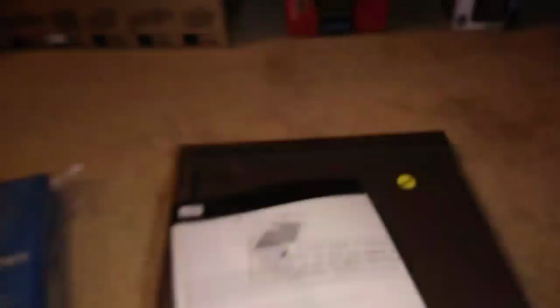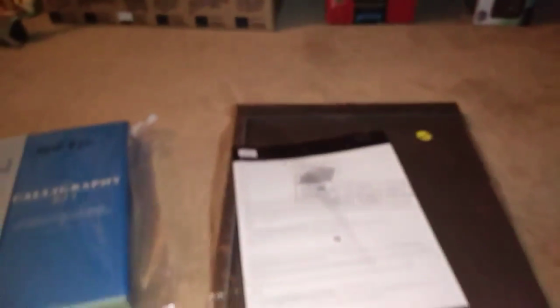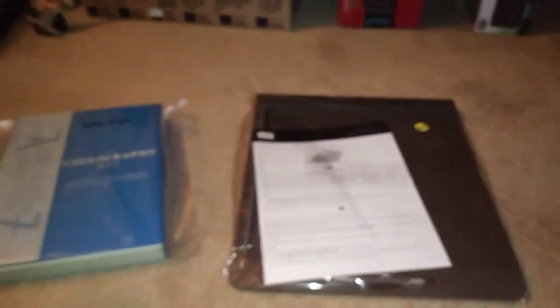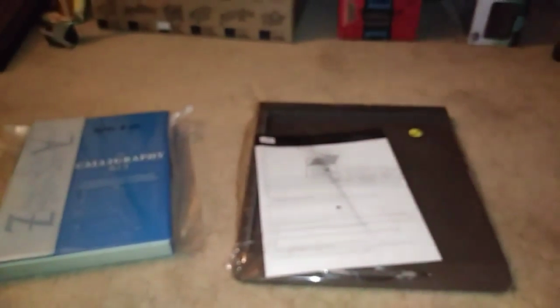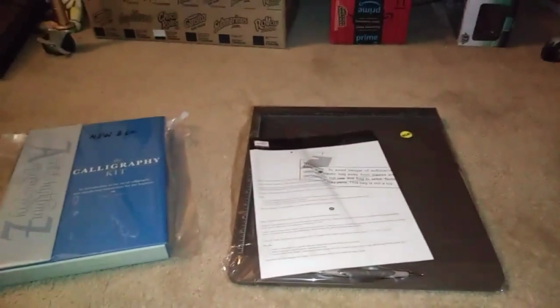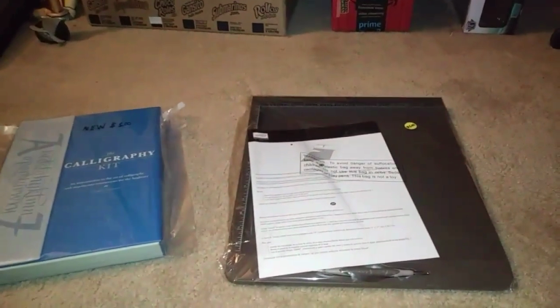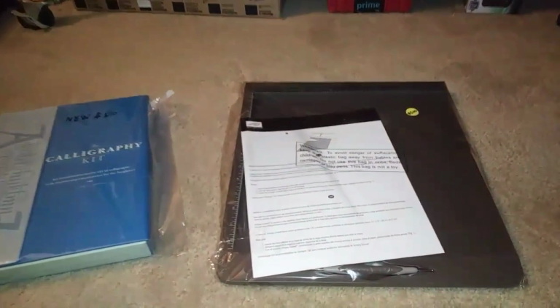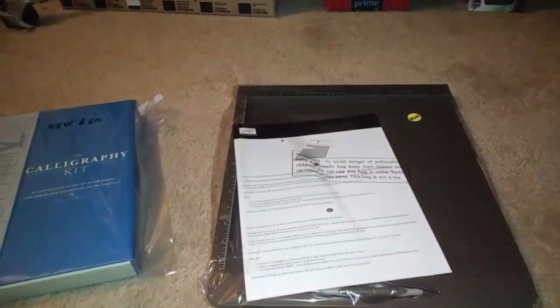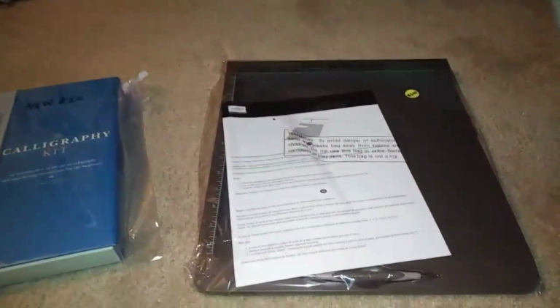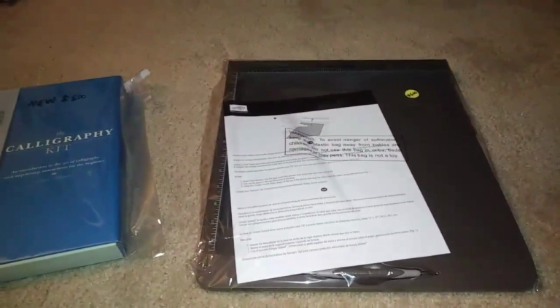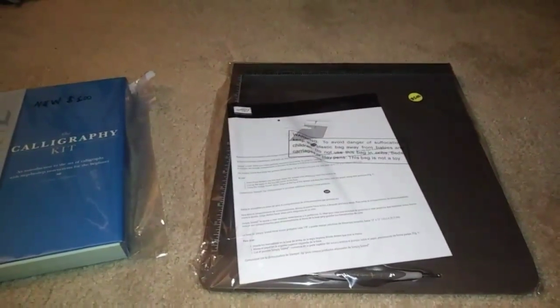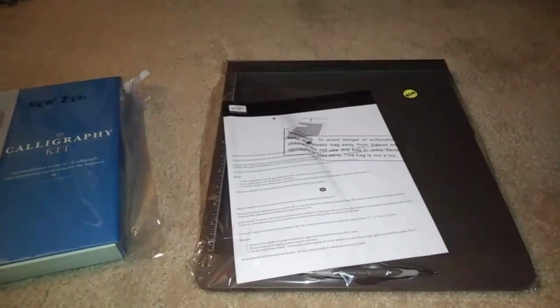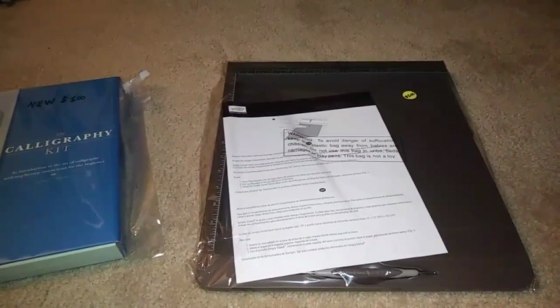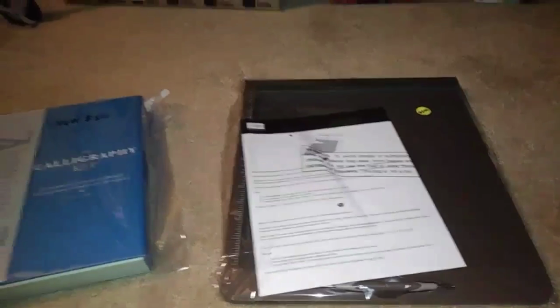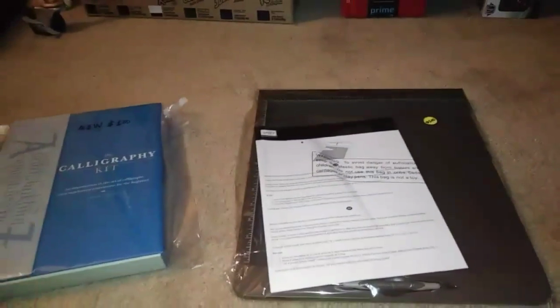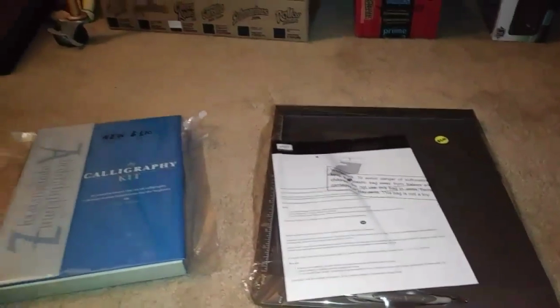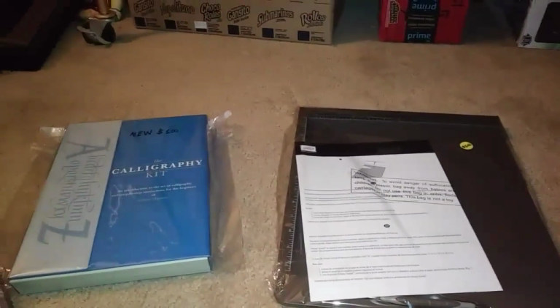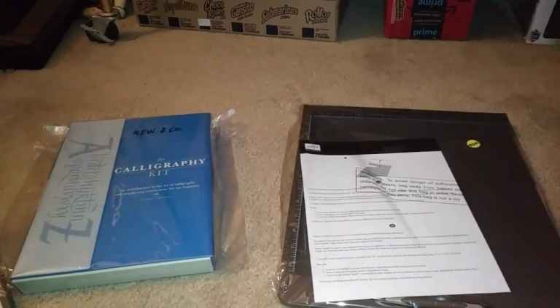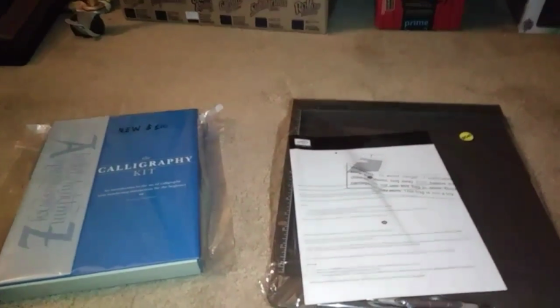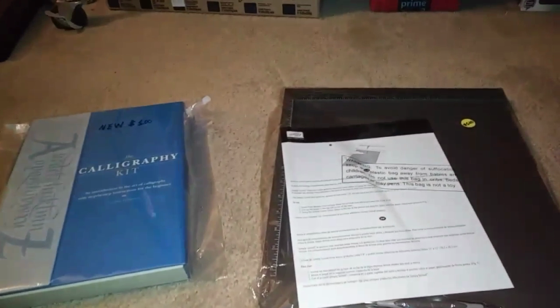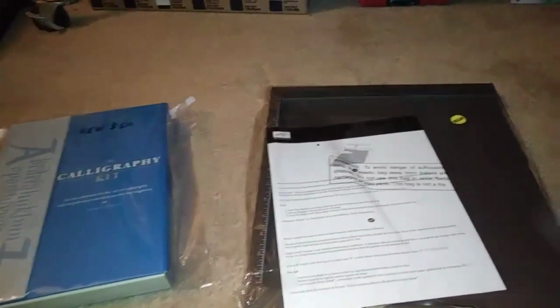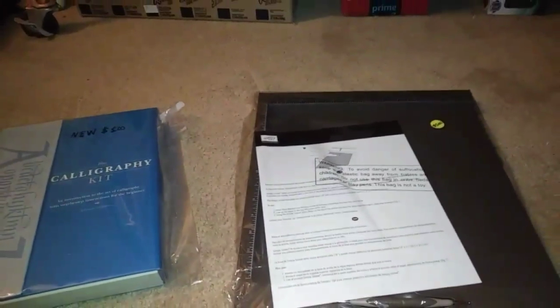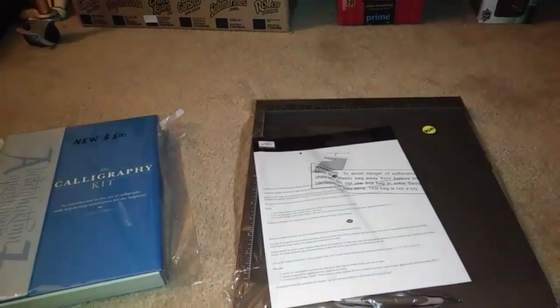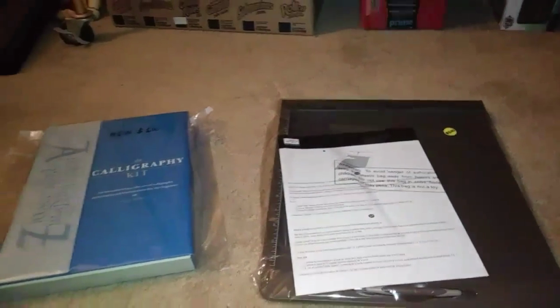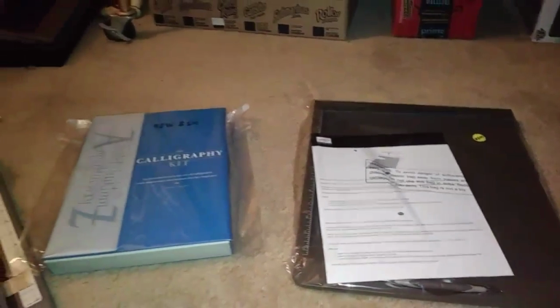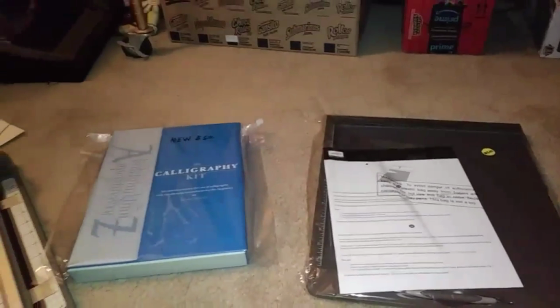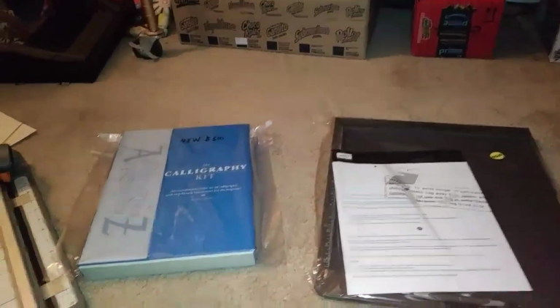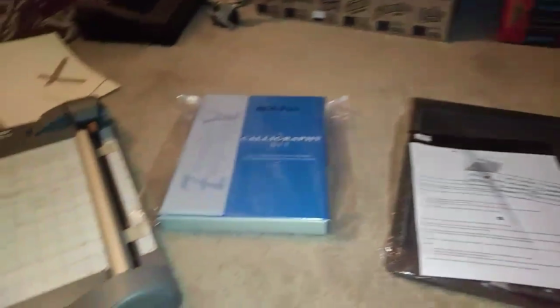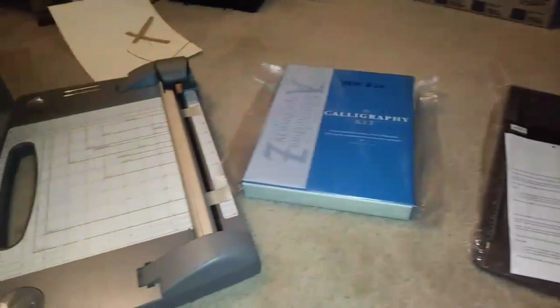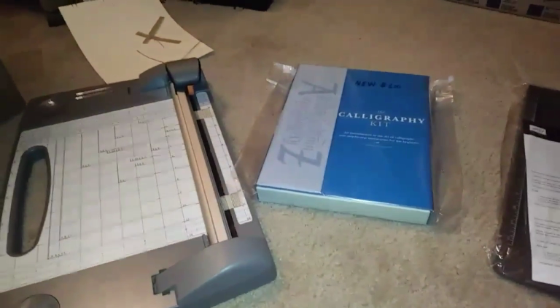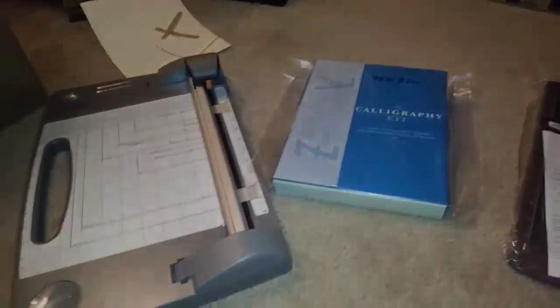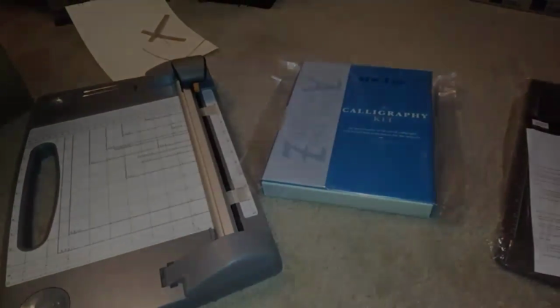So y'all, I was in craft heaven when I went to this thrift store. I was like, yep, I want that, that, and that. Didn't have bad — I had a dollar to my name, but guess what? We're about to hook it up!